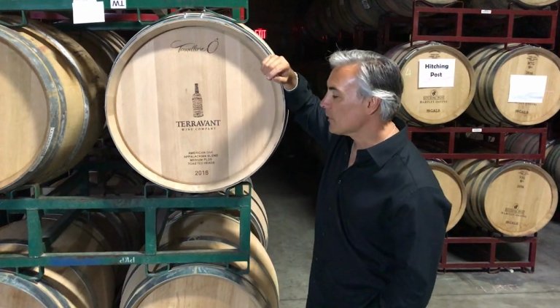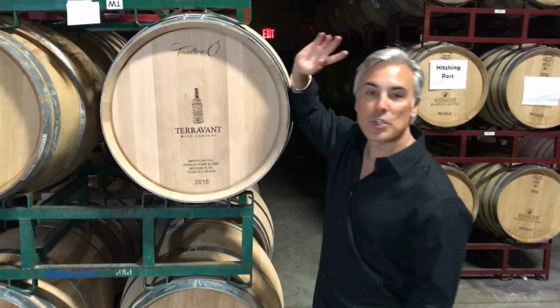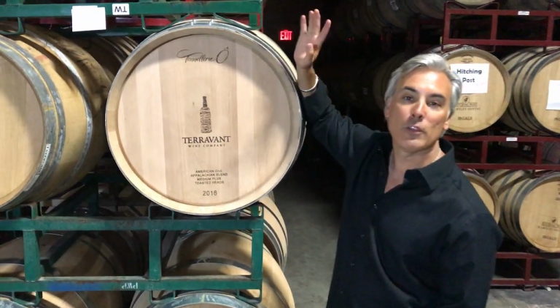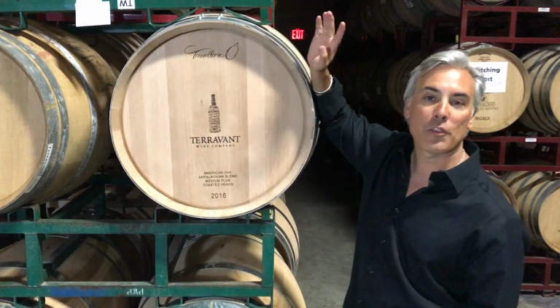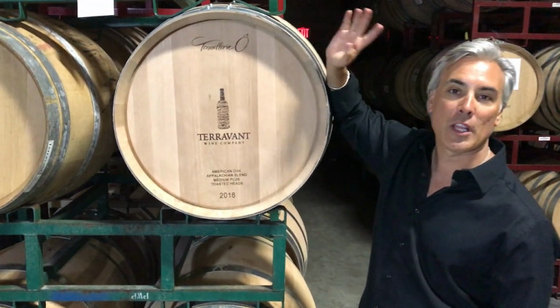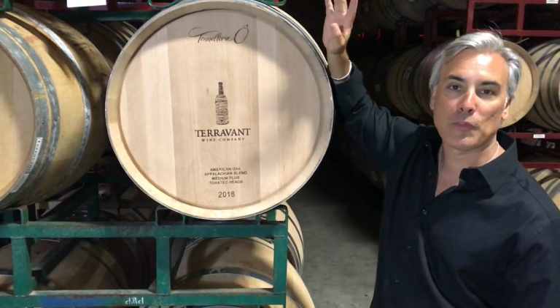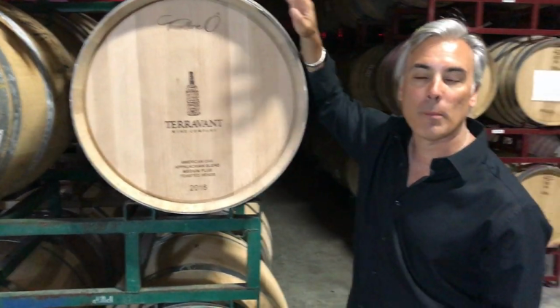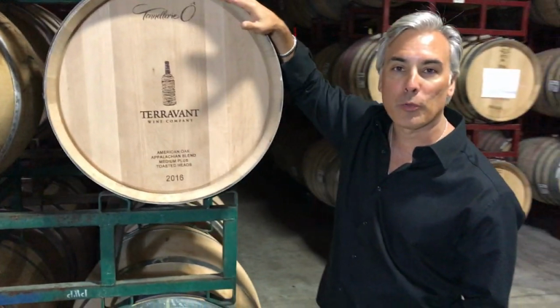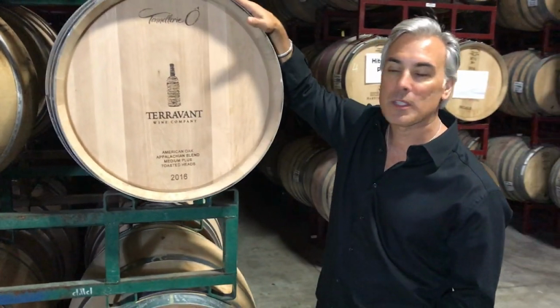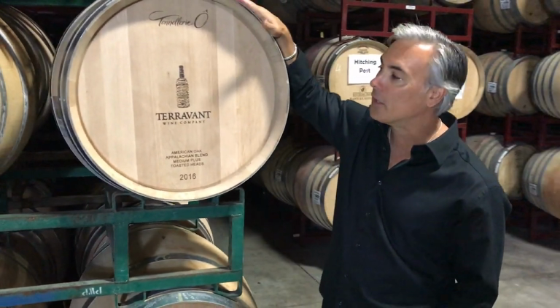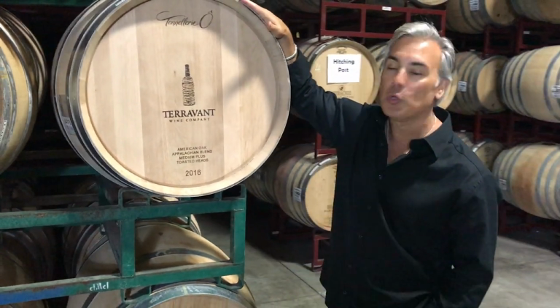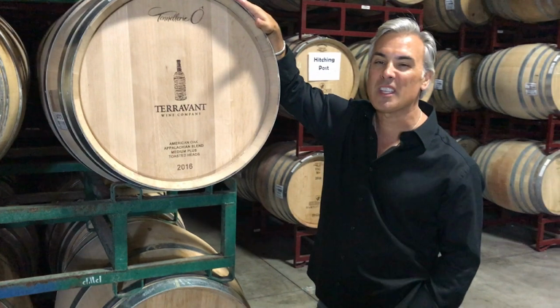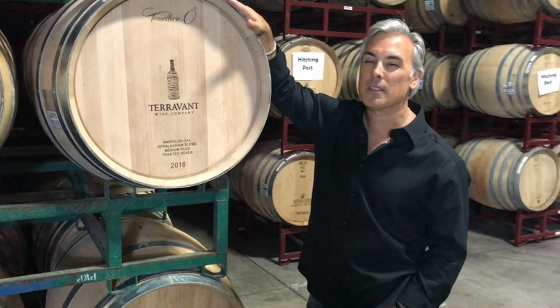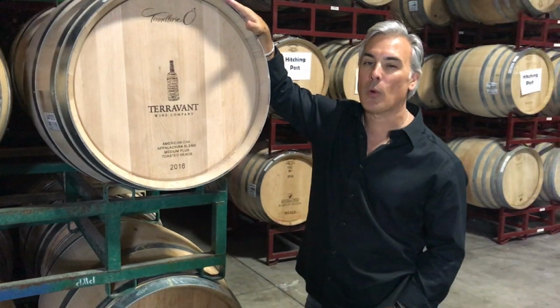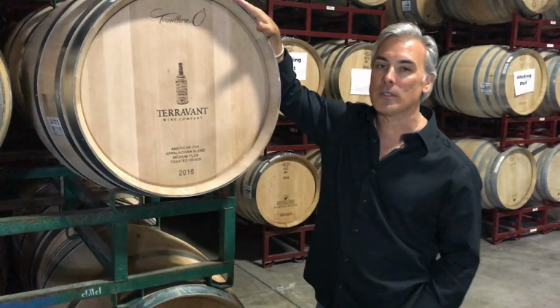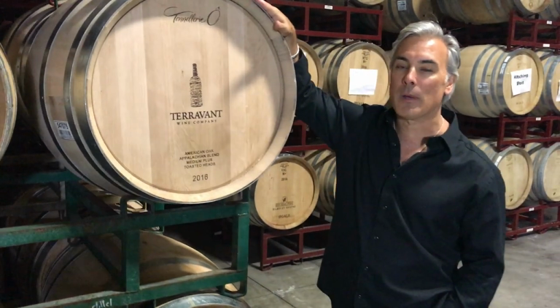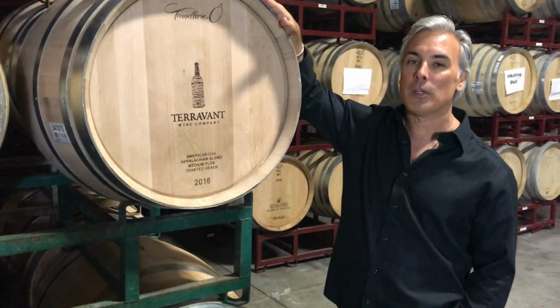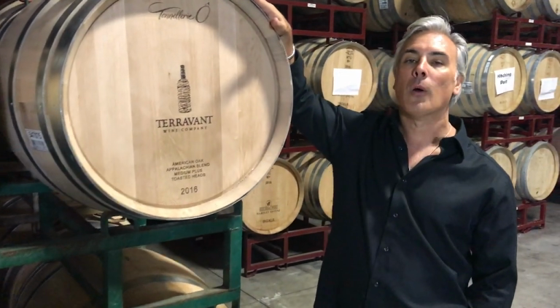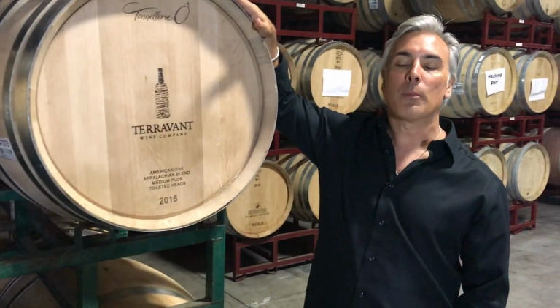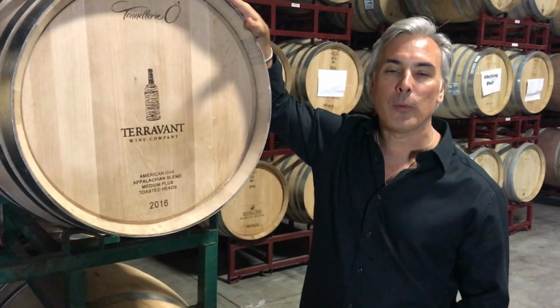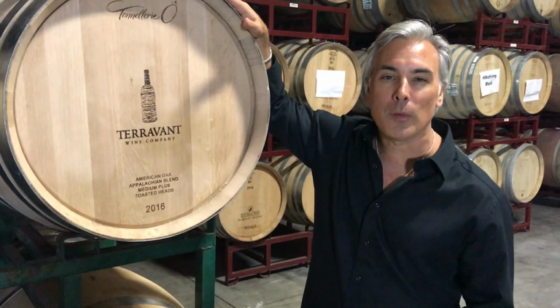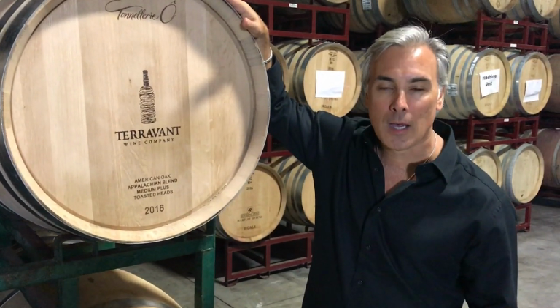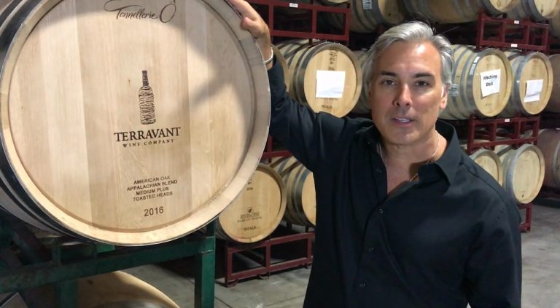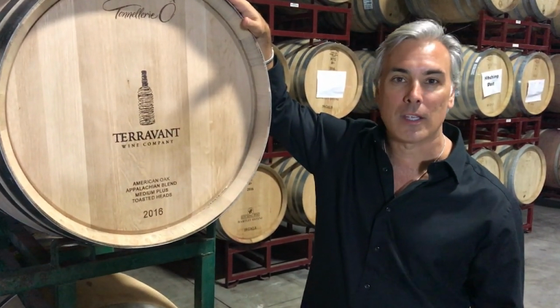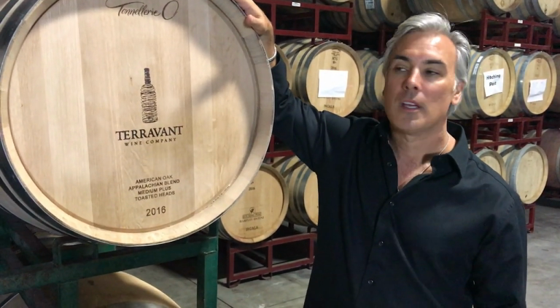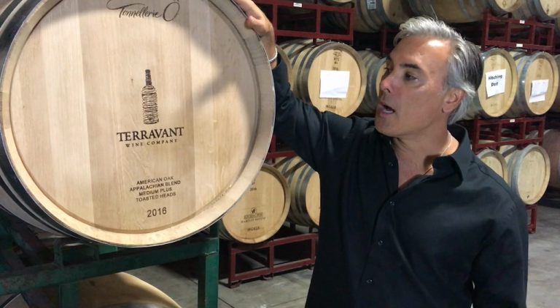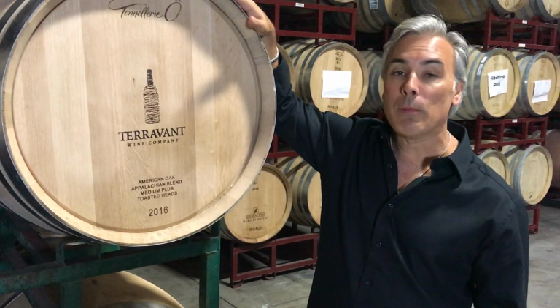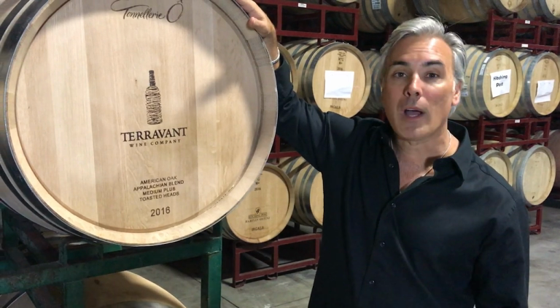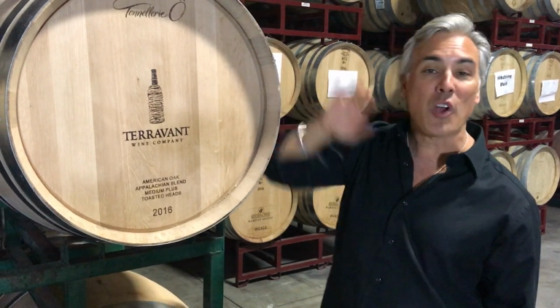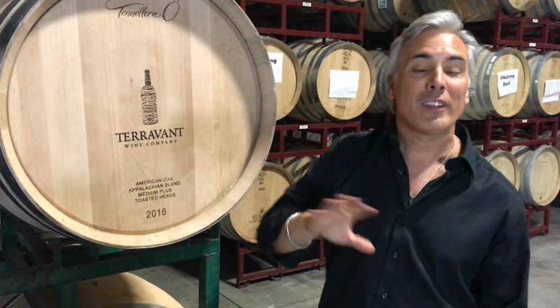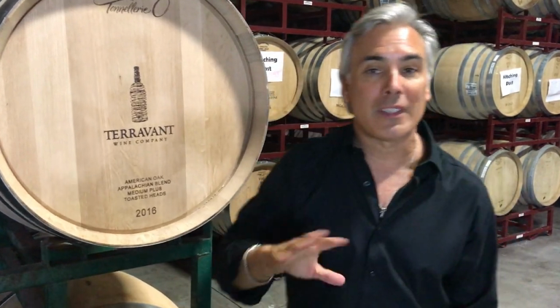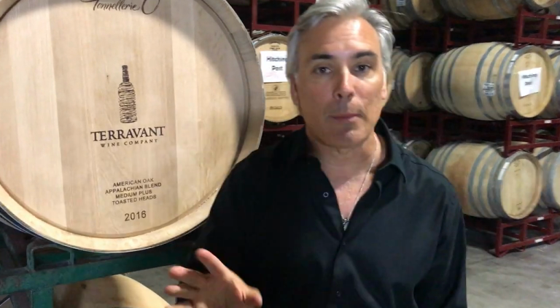I'm sure many of you have walked through cellars and barrel rooms before. The coolest, sexiest thing in the wine business is a barrel, but they're probably one of the most complex things when we make wine. There are all different types.